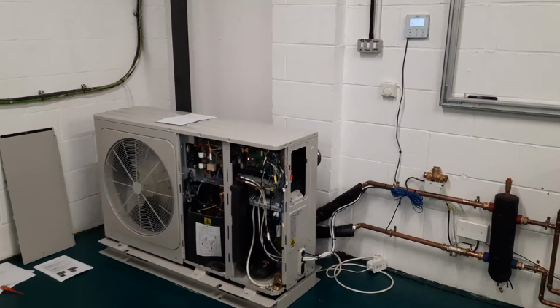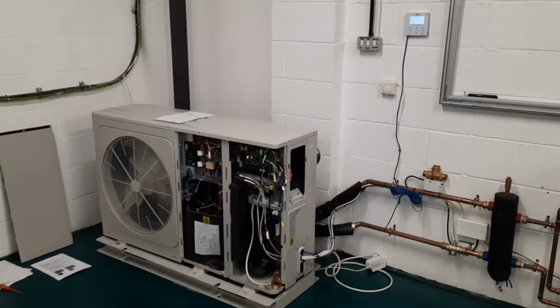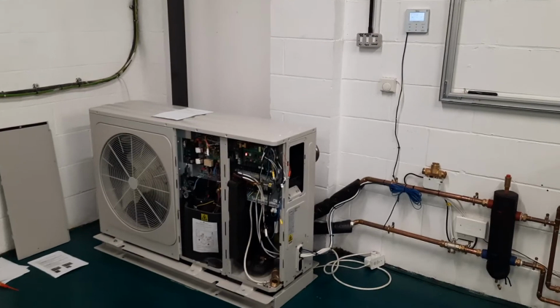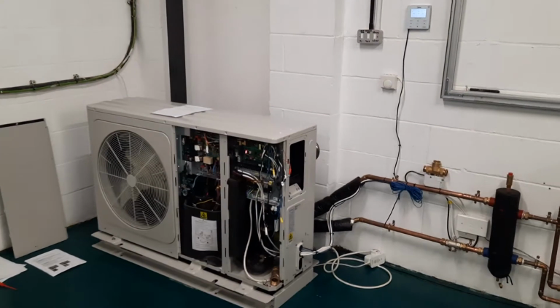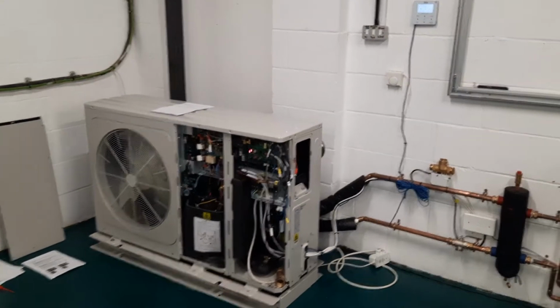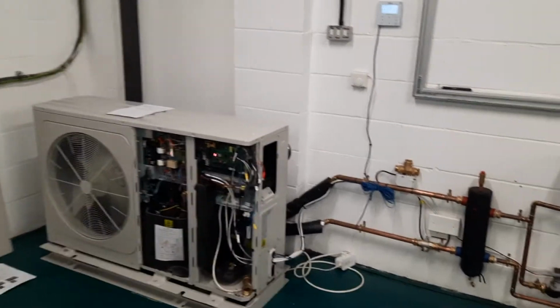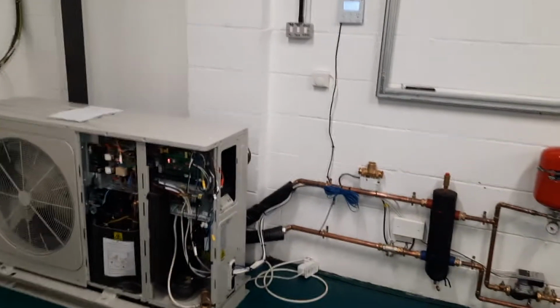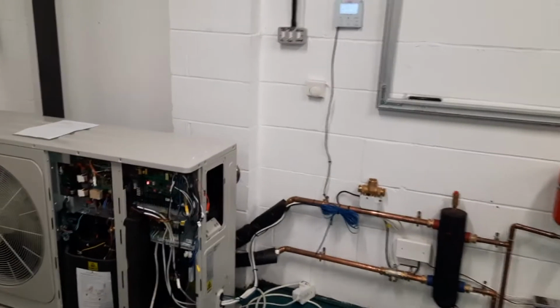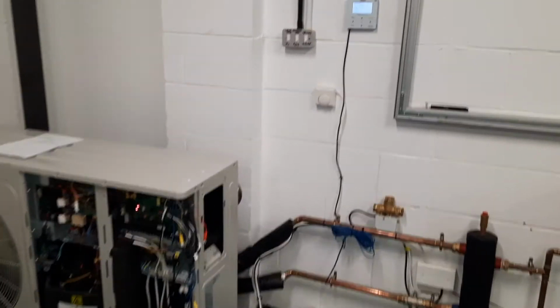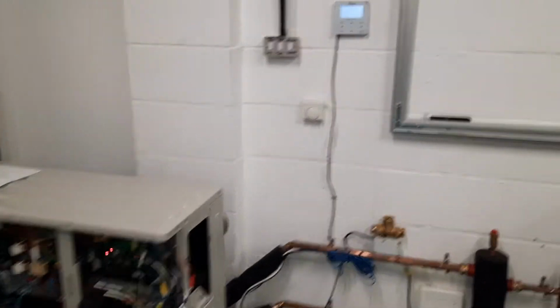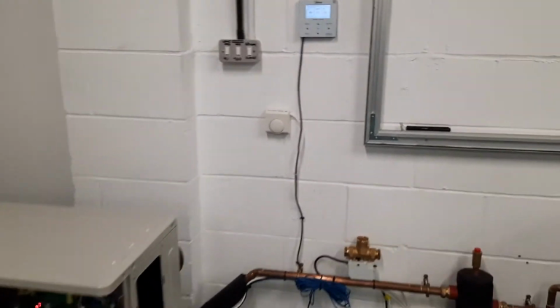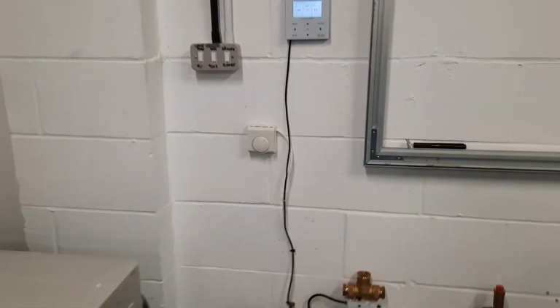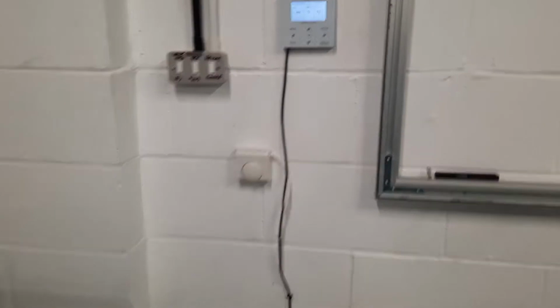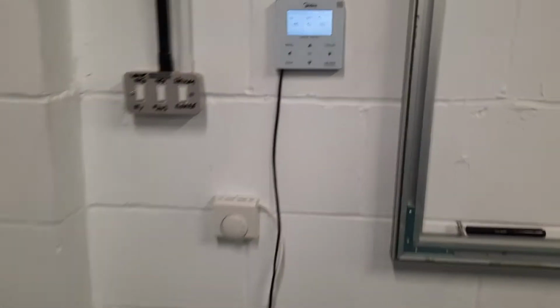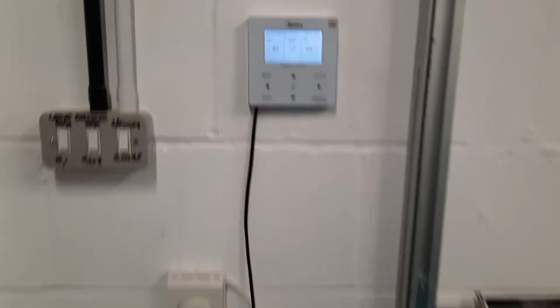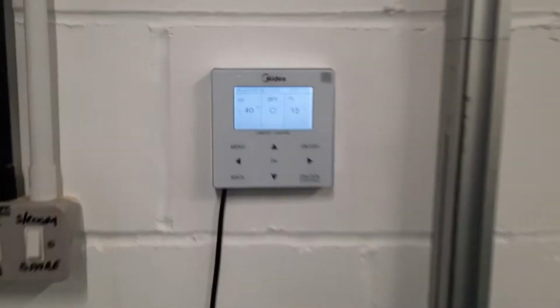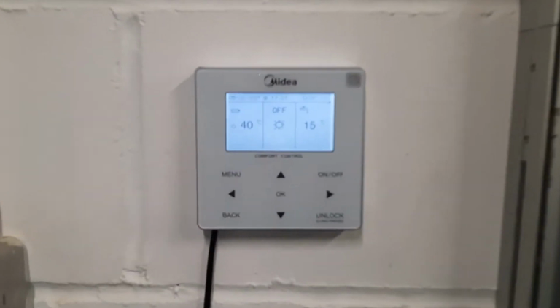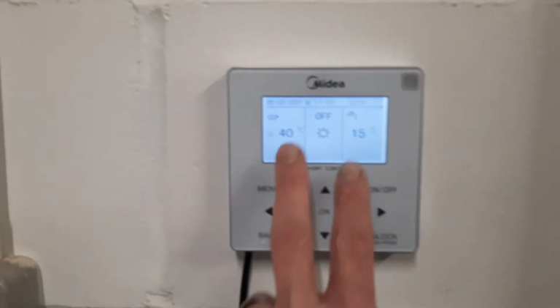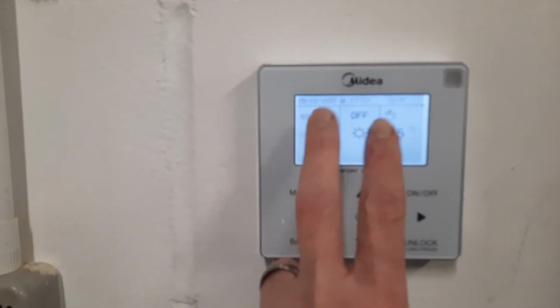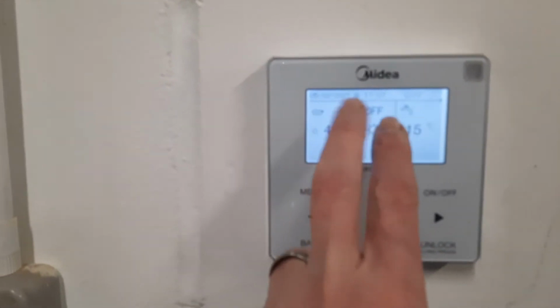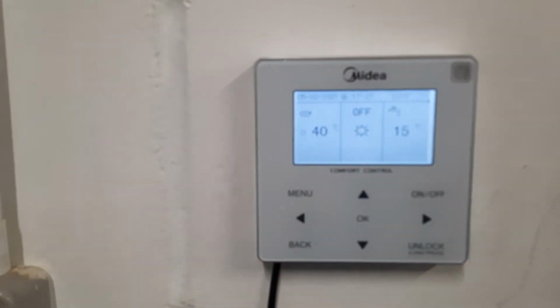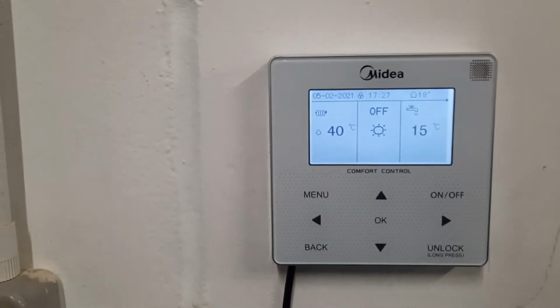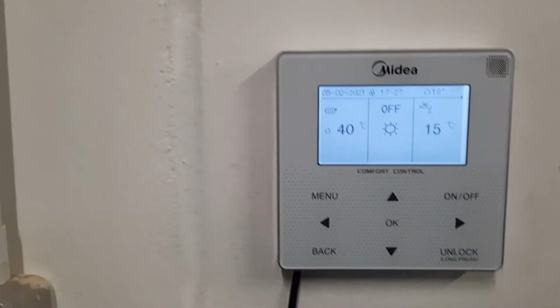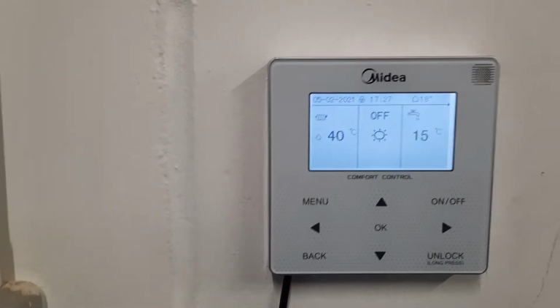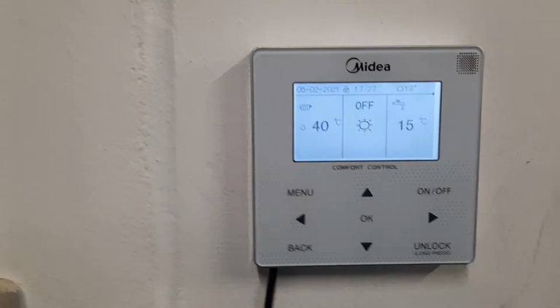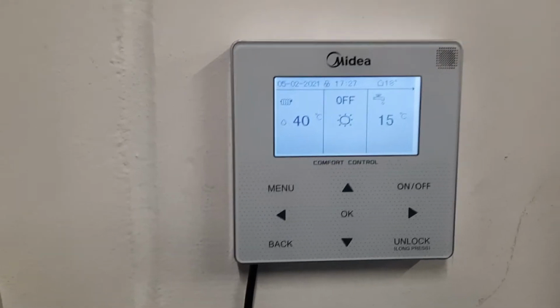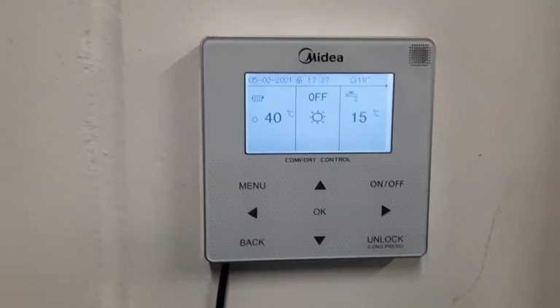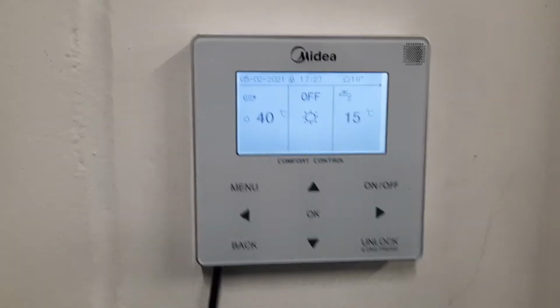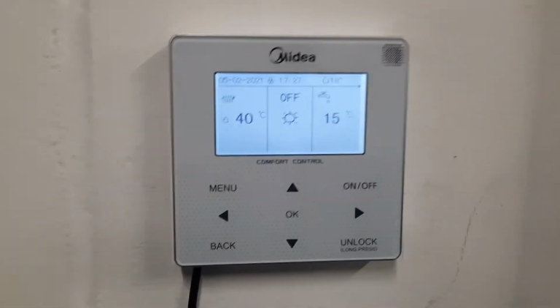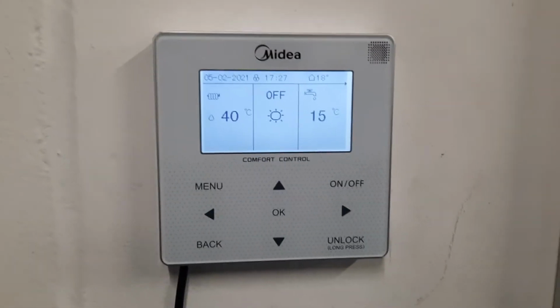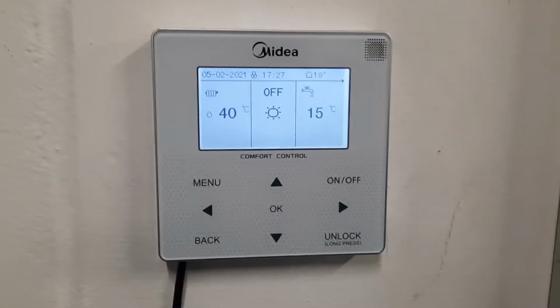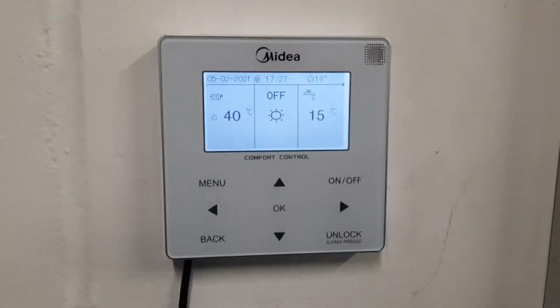In this video, I'm going to talk to you about fault code P4 on a Midea air source heat pump. If you have a P4 error, you would see it up on the screen here saying P4 — refrigerant discharge temperature too high.